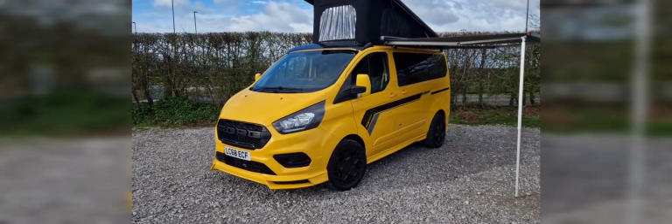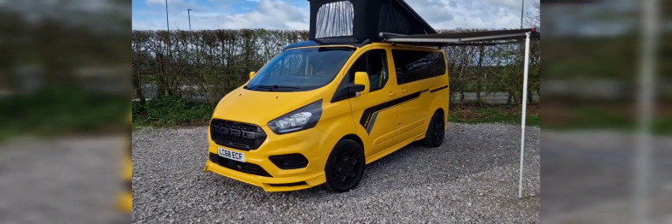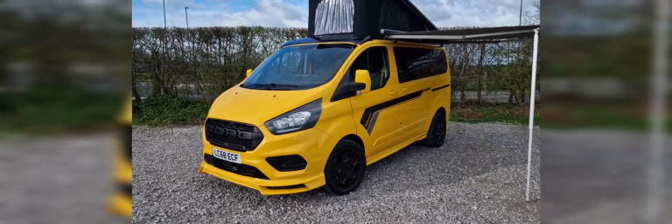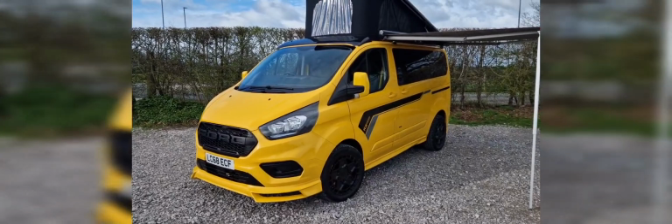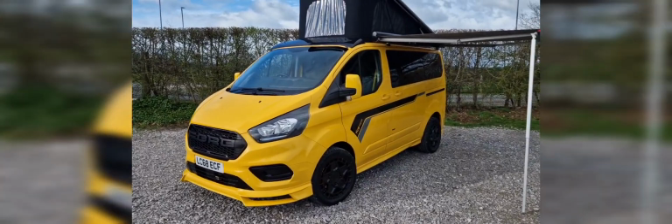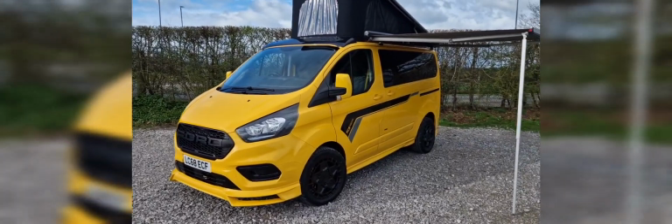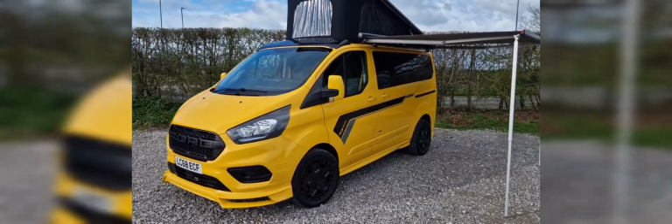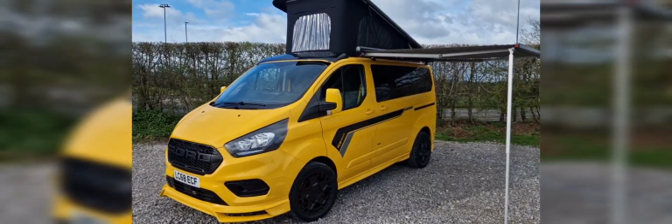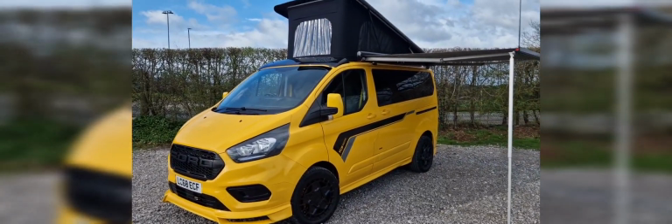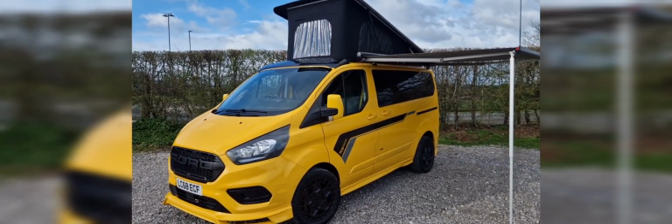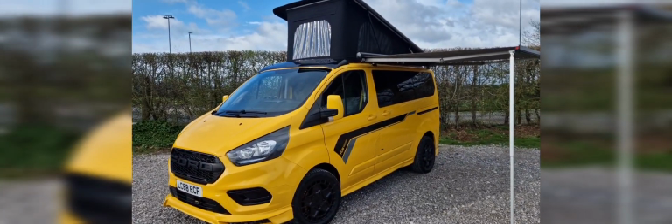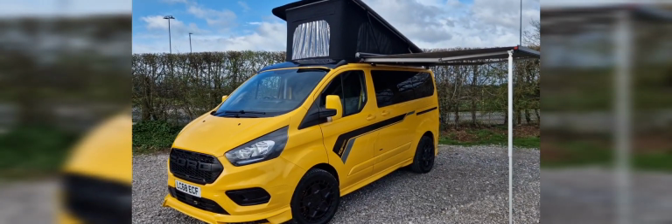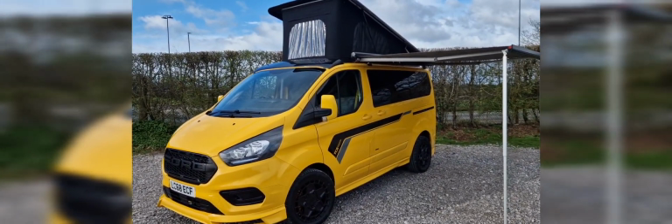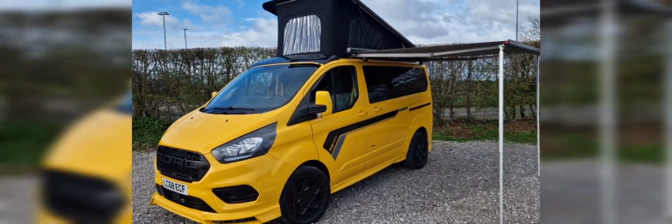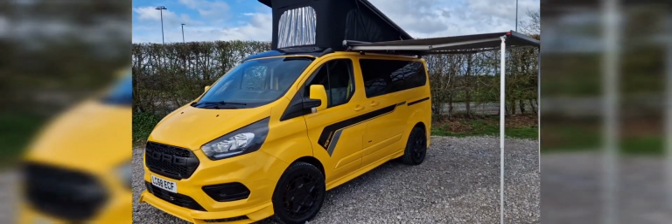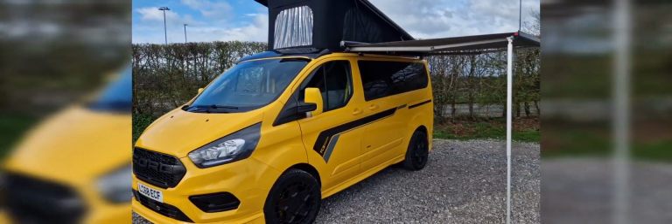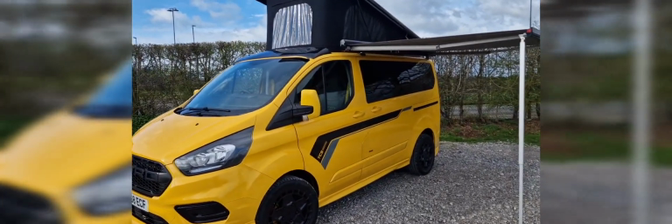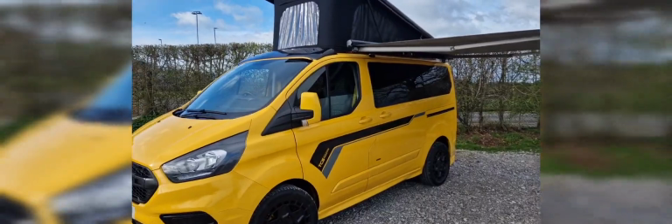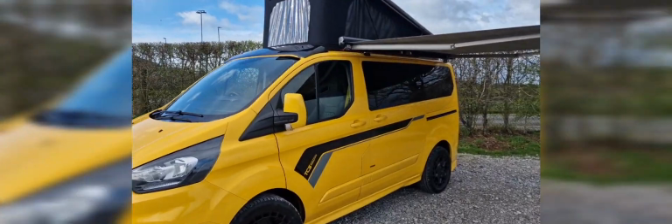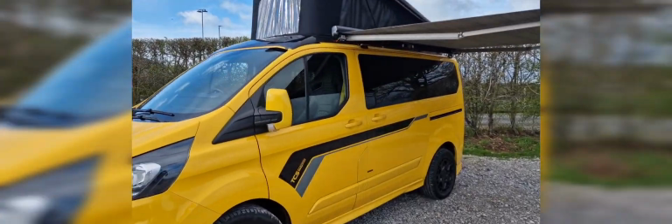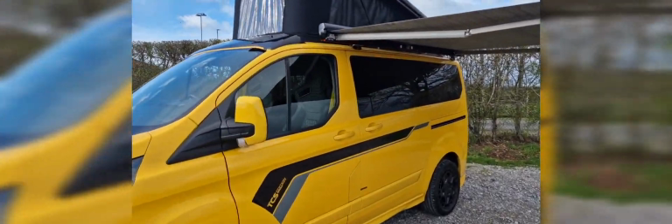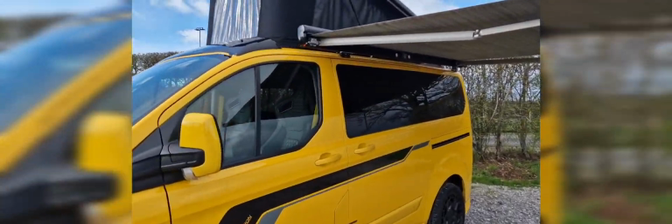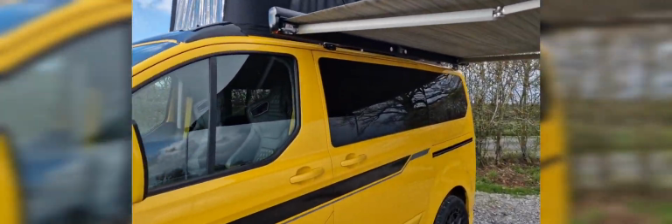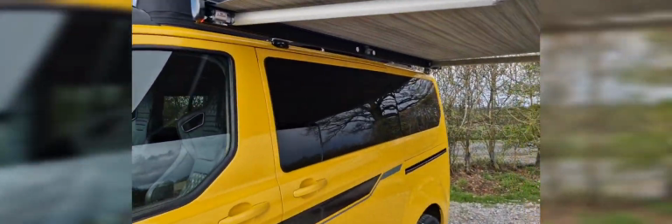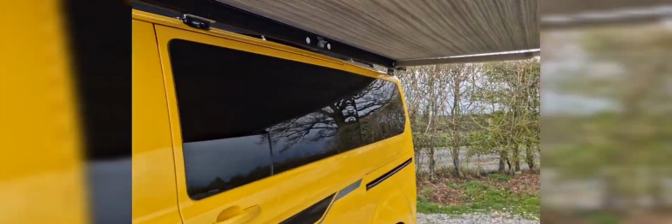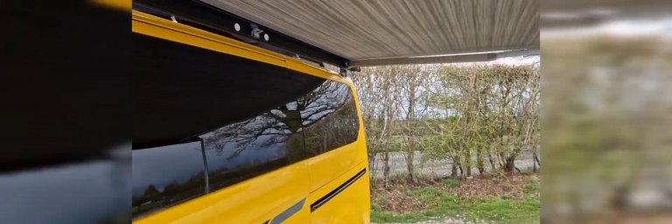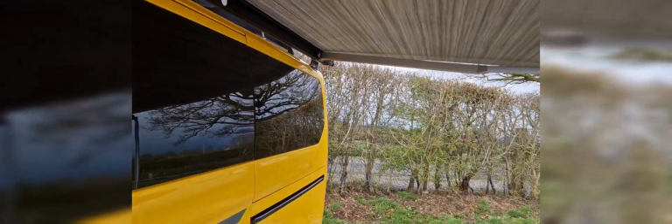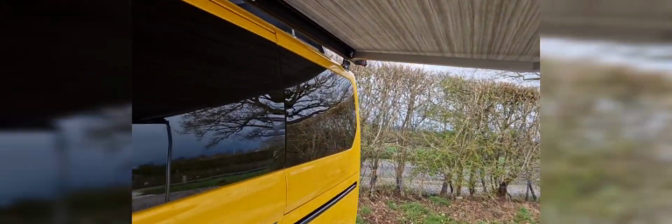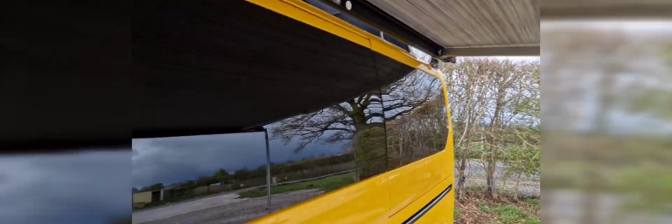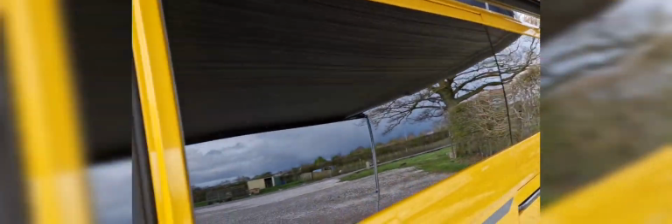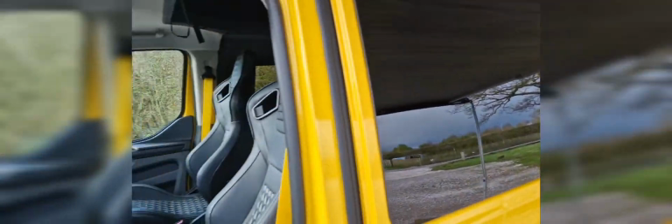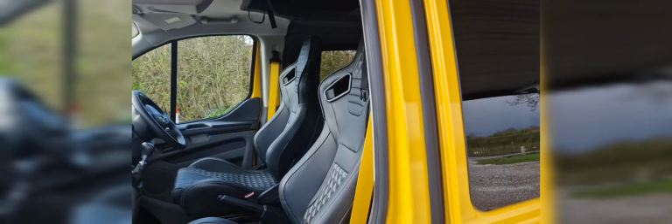With the body kit, you can see we've done the pop top and the Fiamma awning.